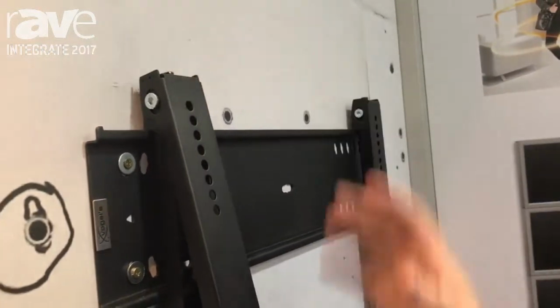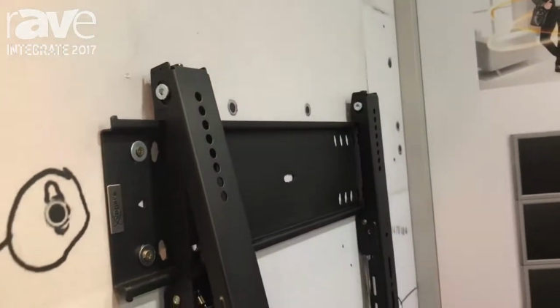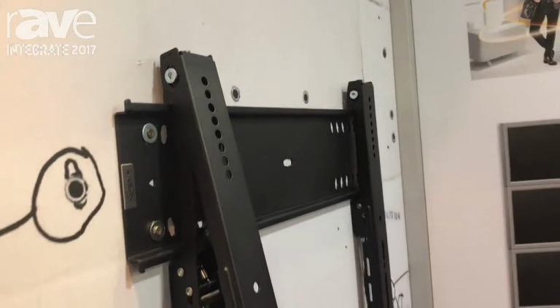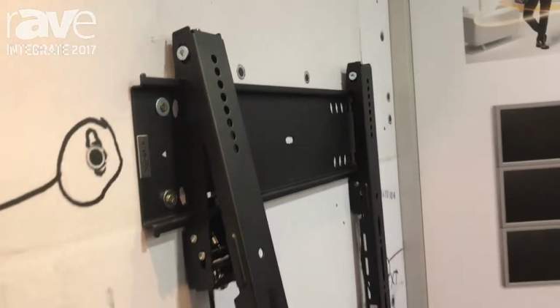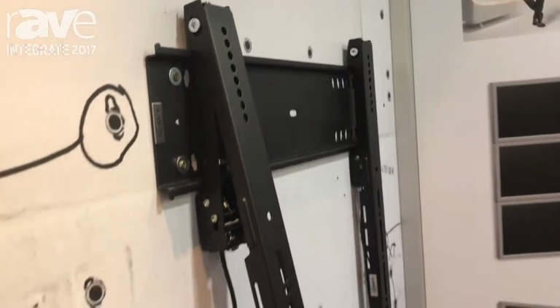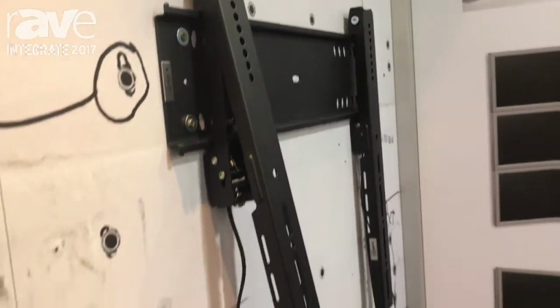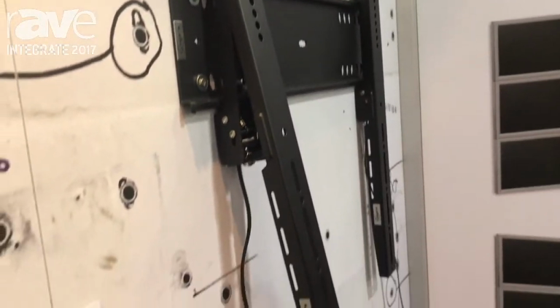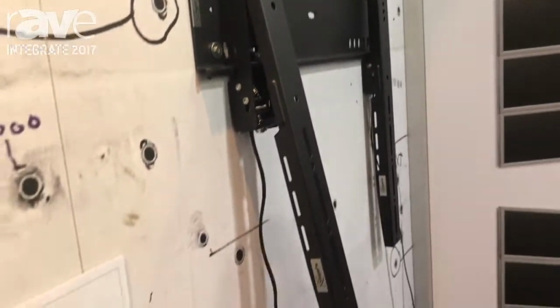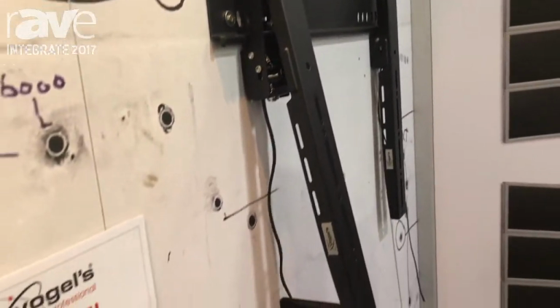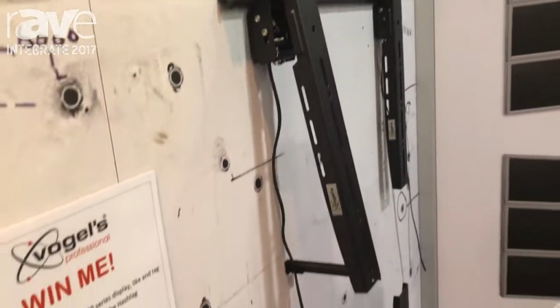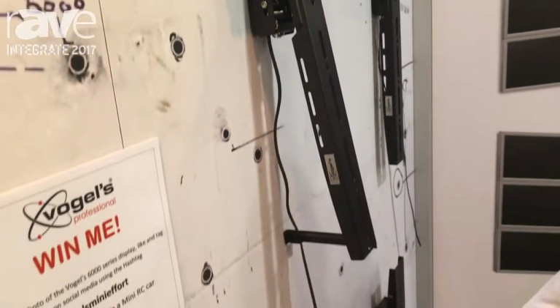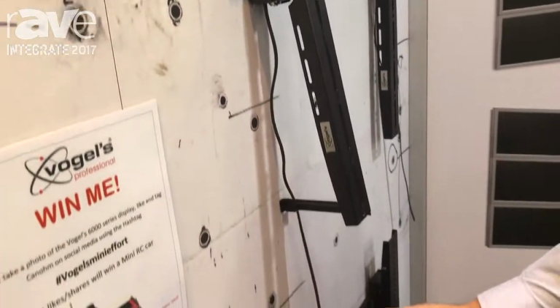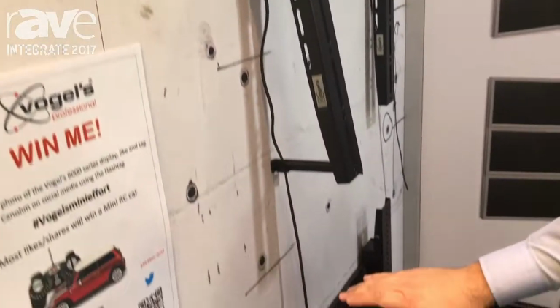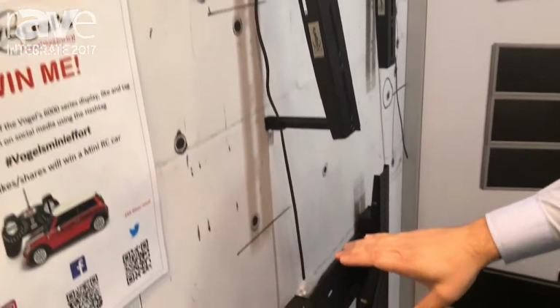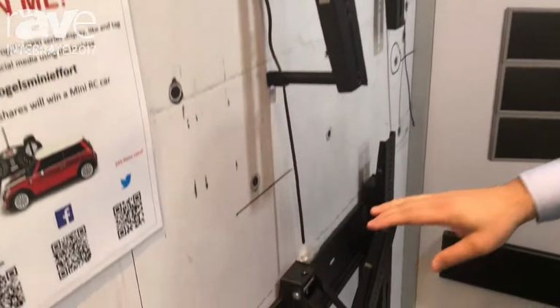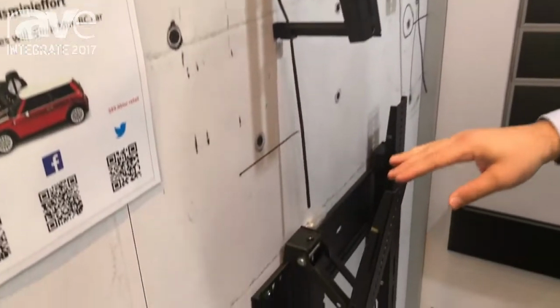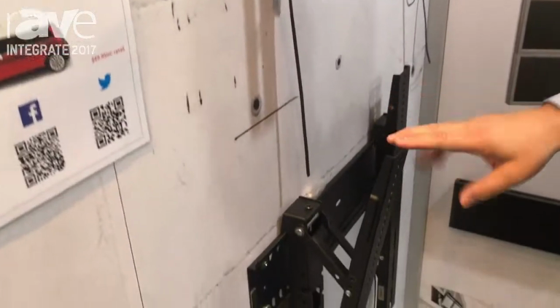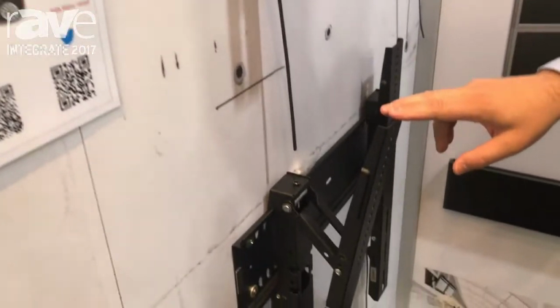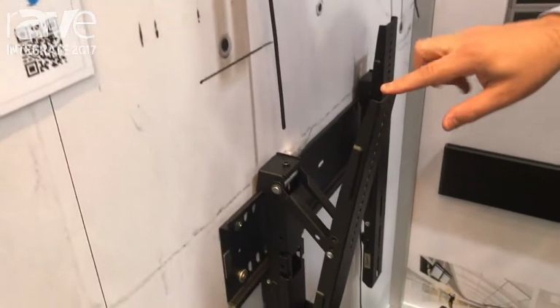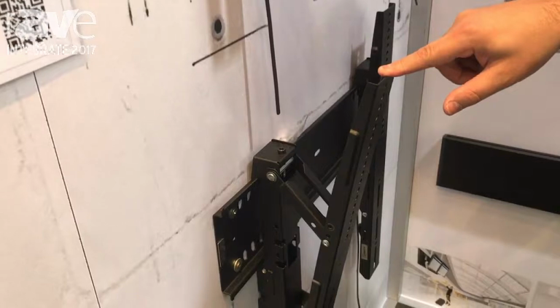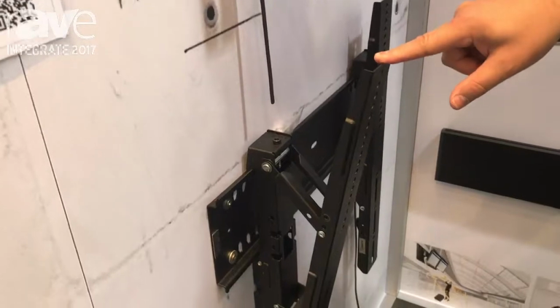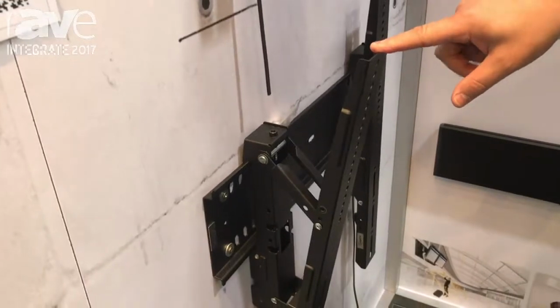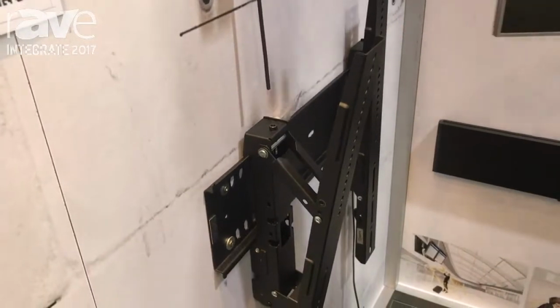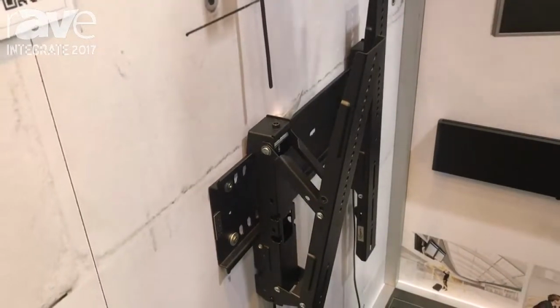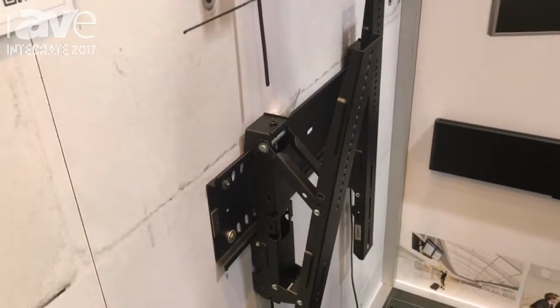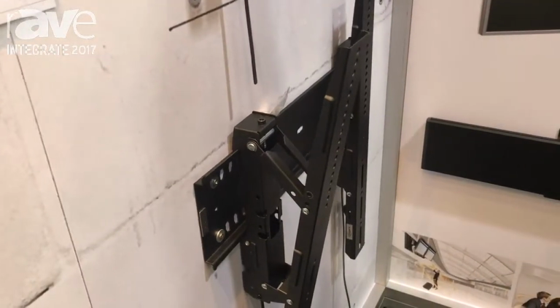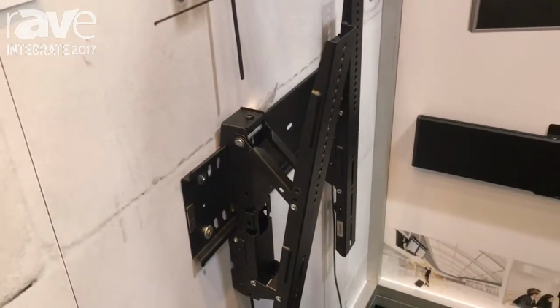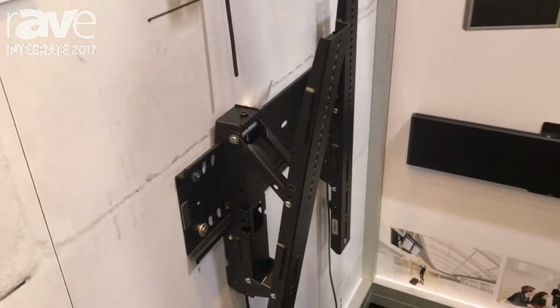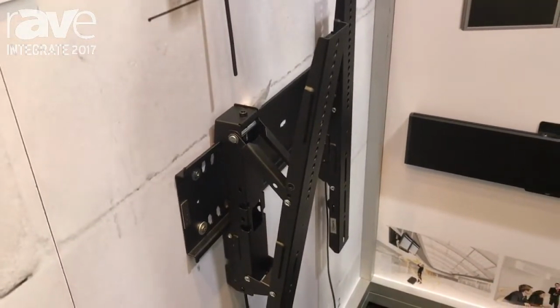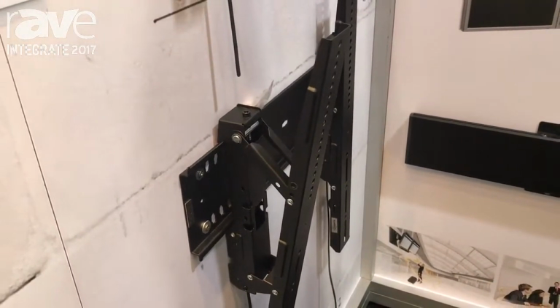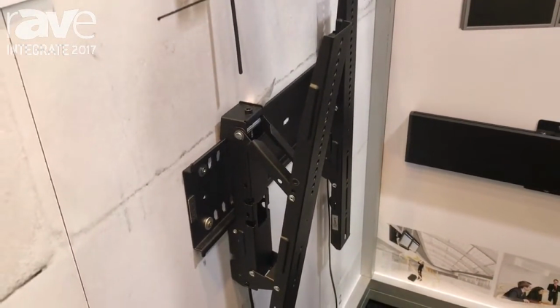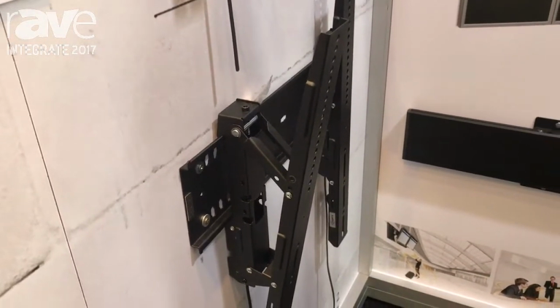These models are also available with a tilt. As you can see down here, this will give you a maximum 15 degree tilt. These two models will do standard up to an 85 inch TV.